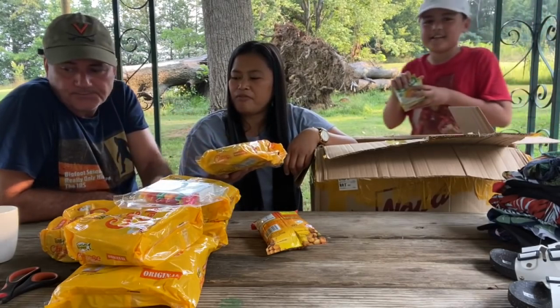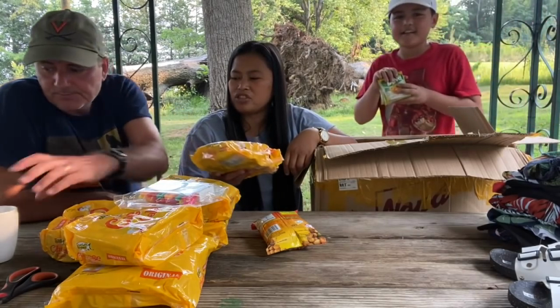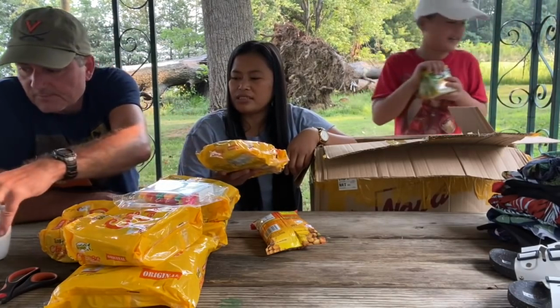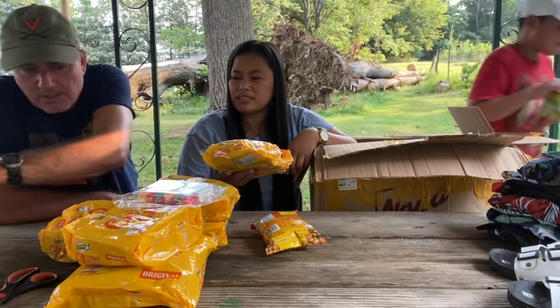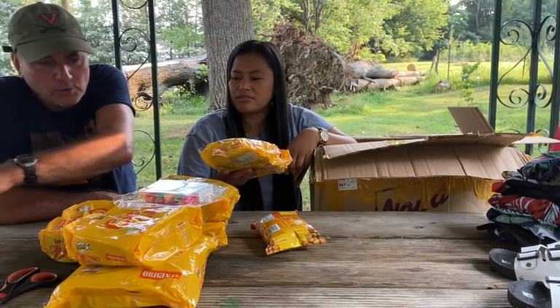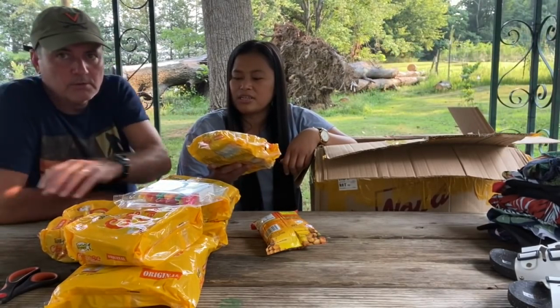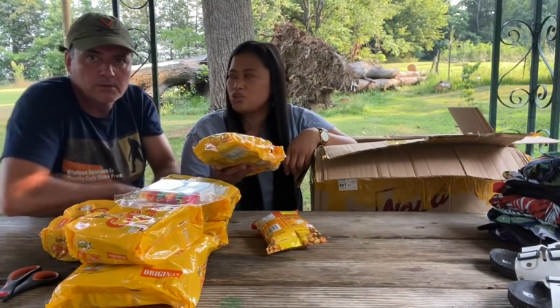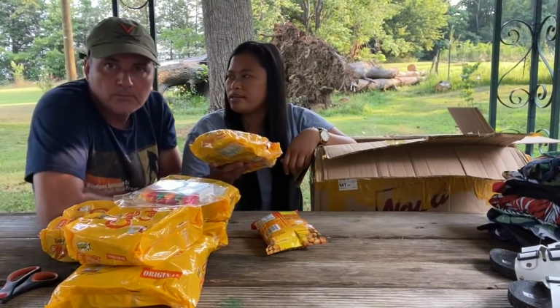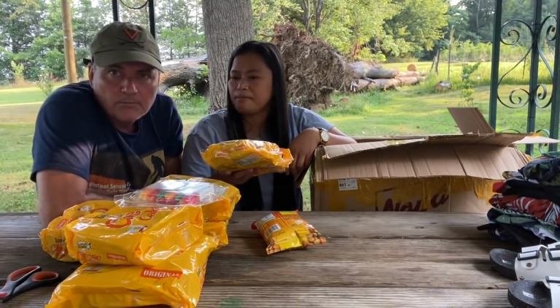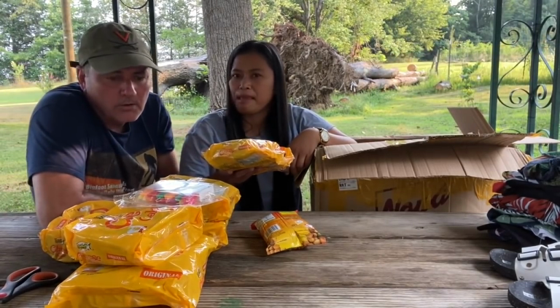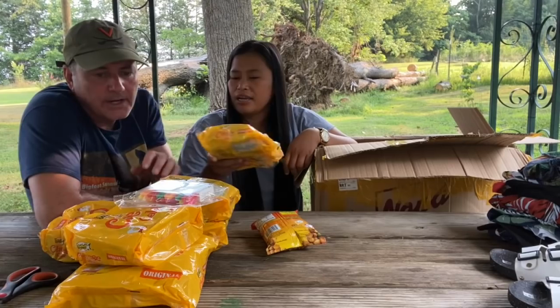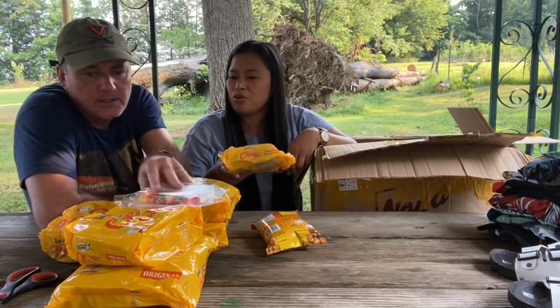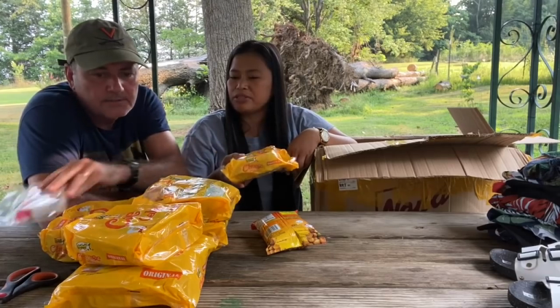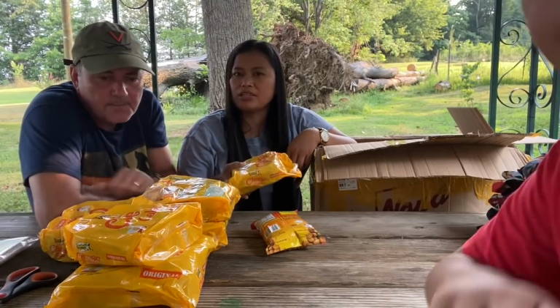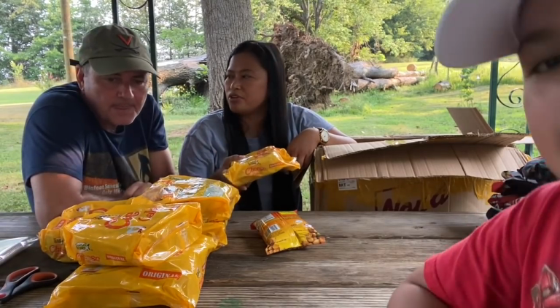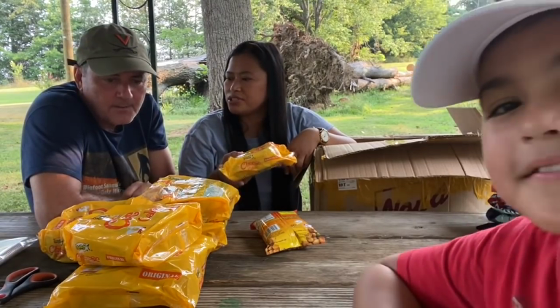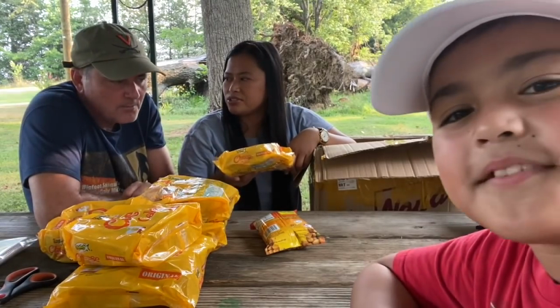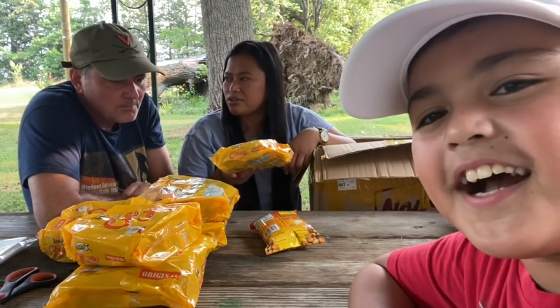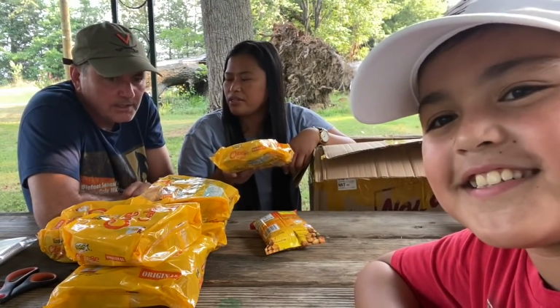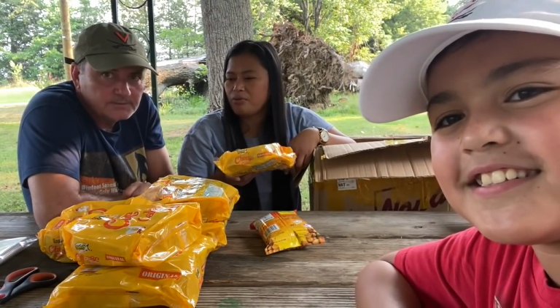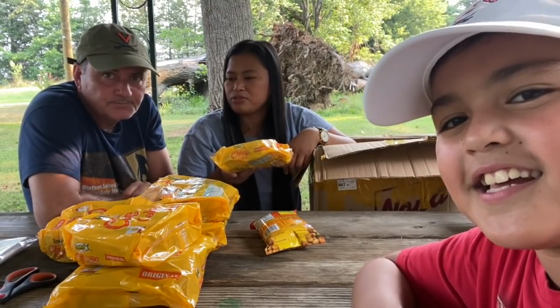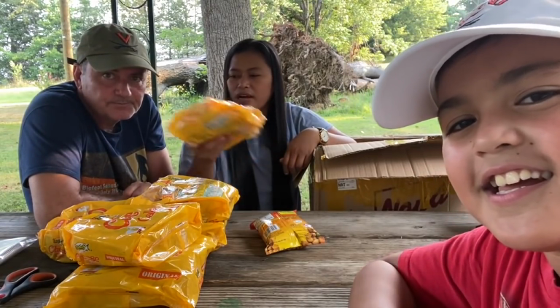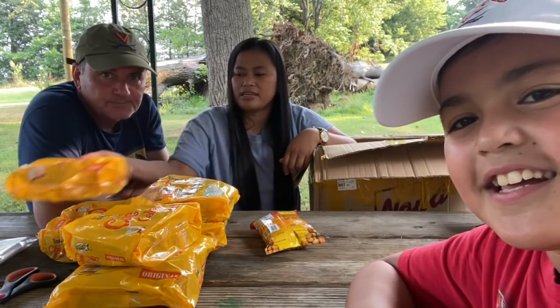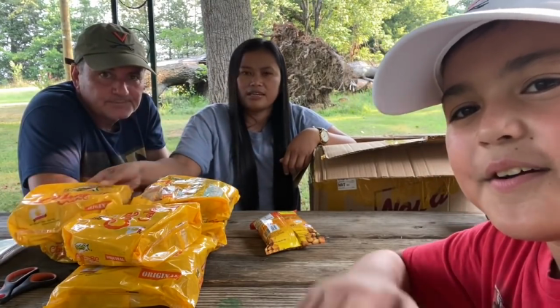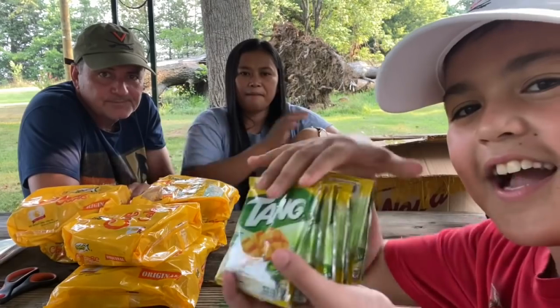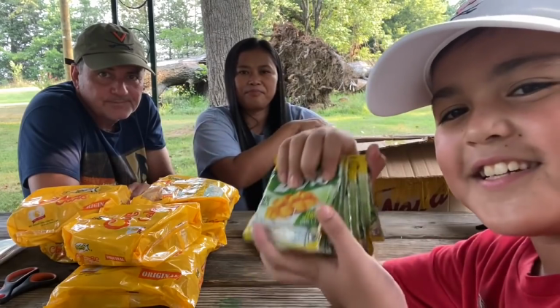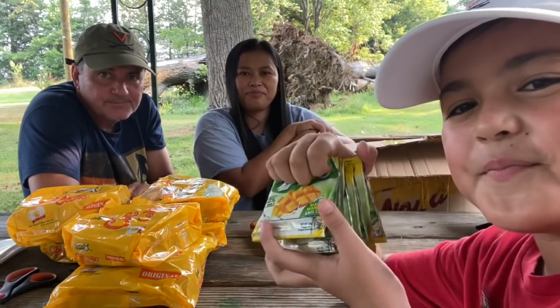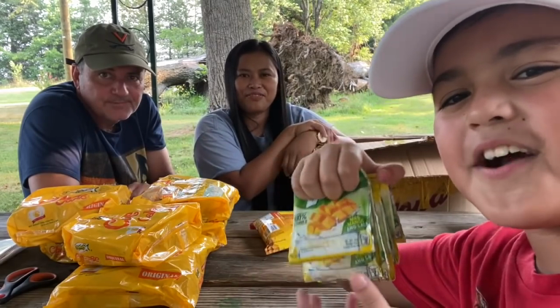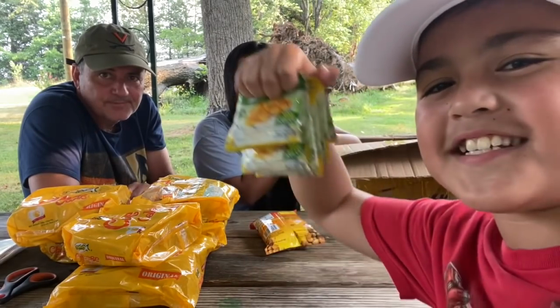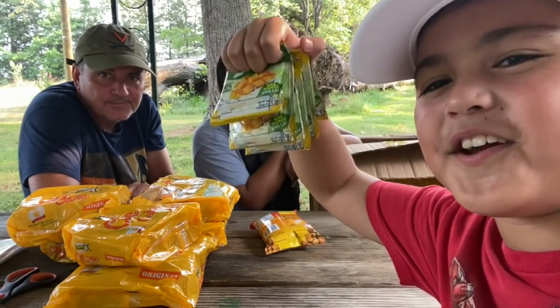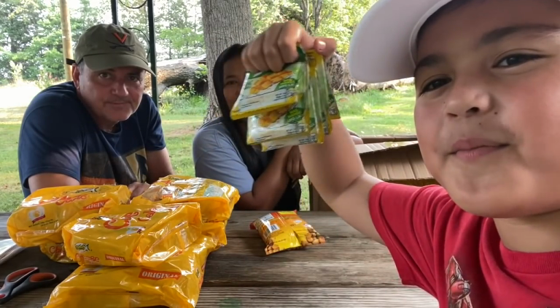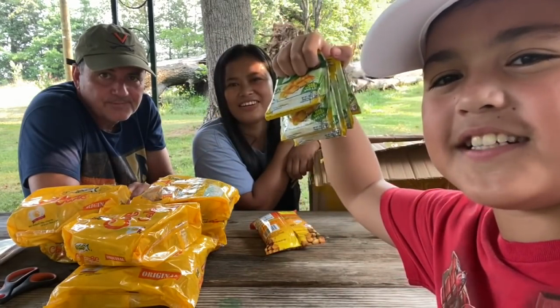I also bought a lot for your sisters. I want them to try these!